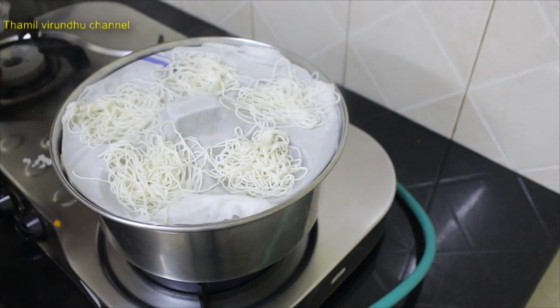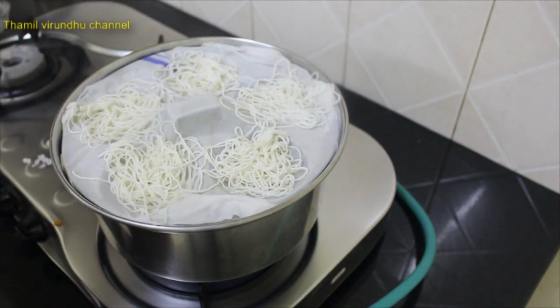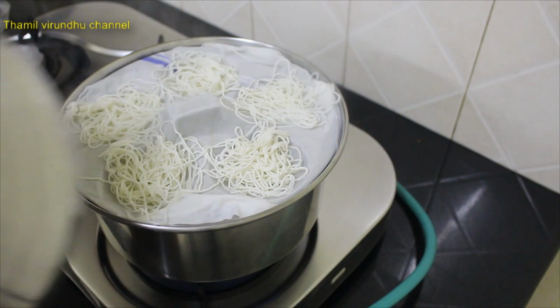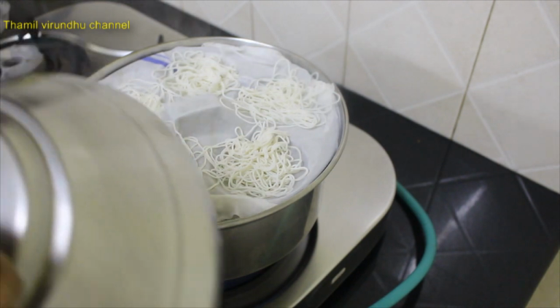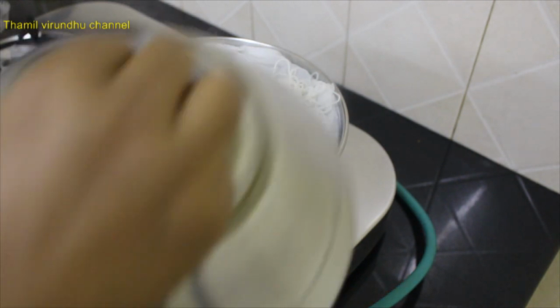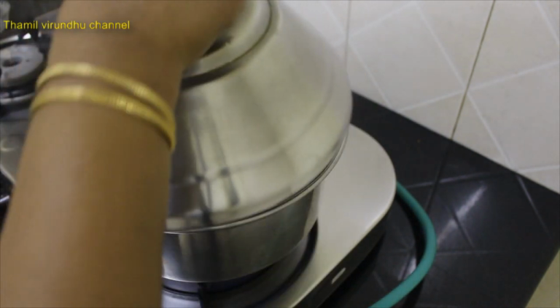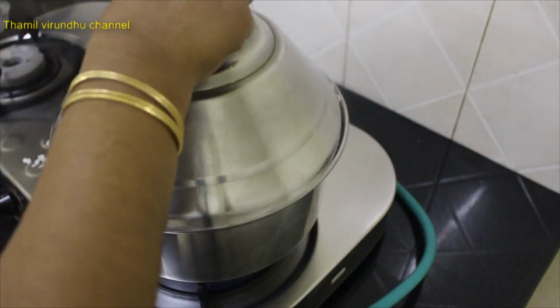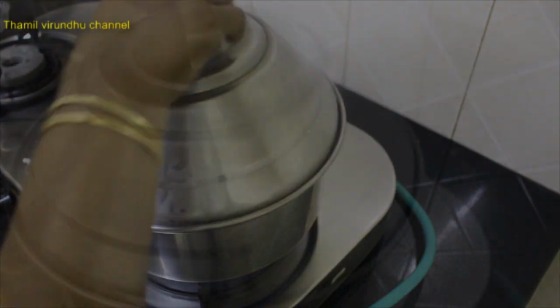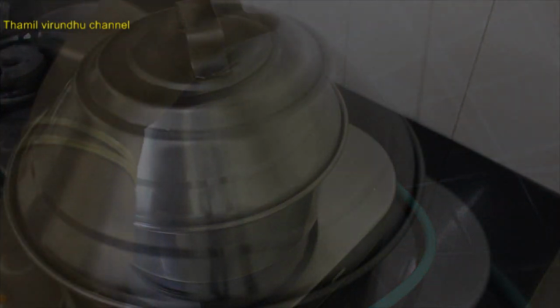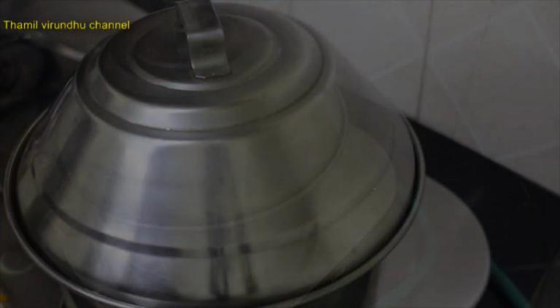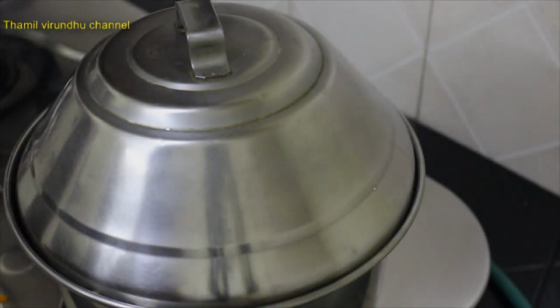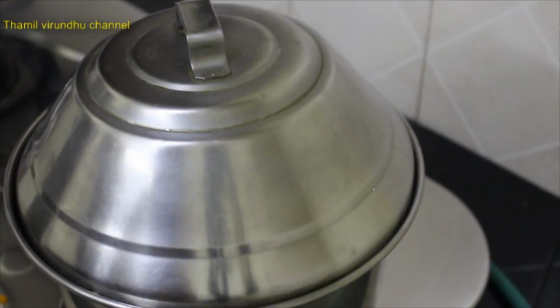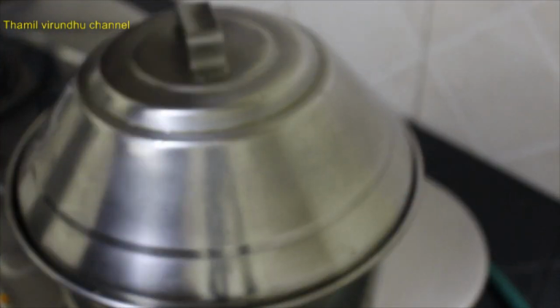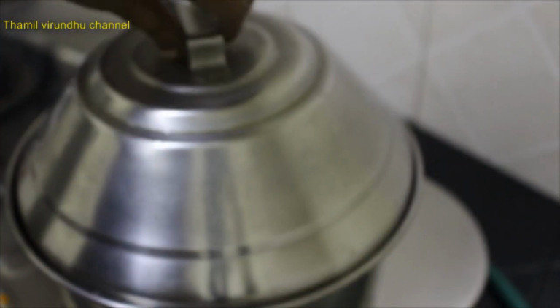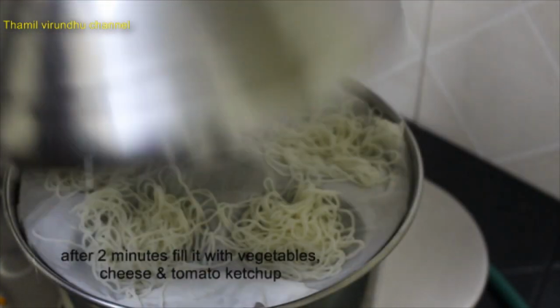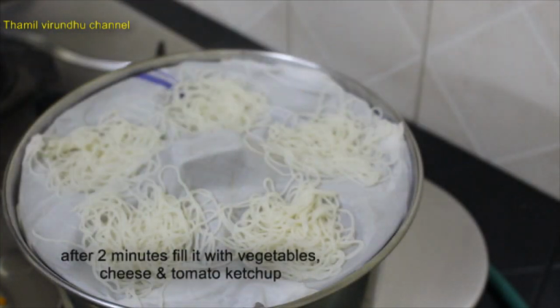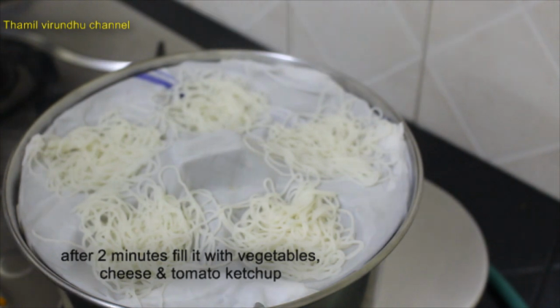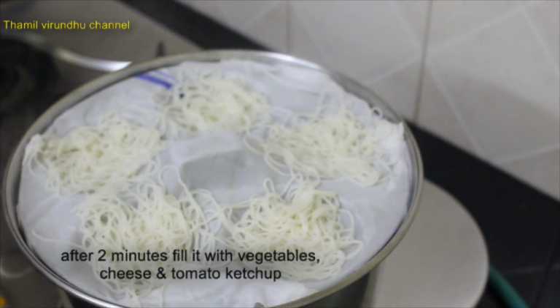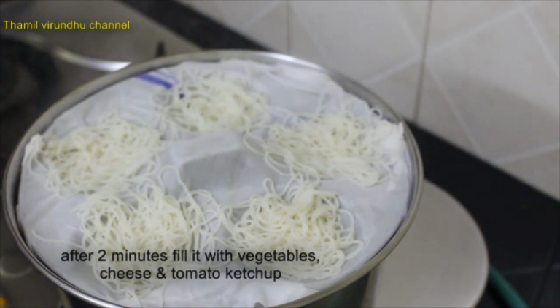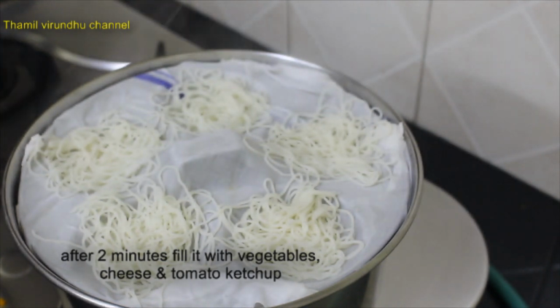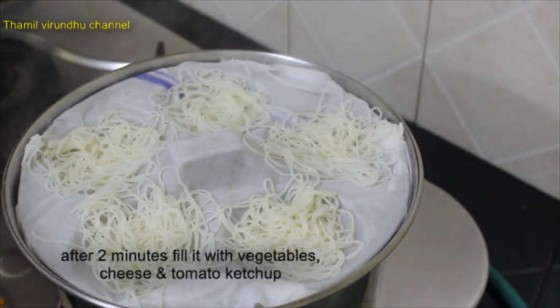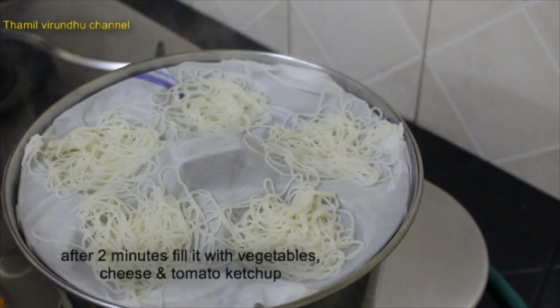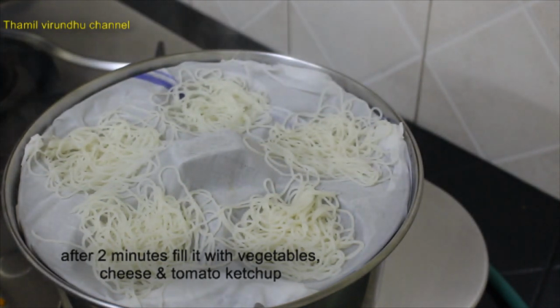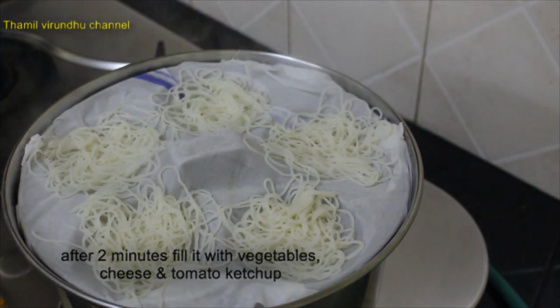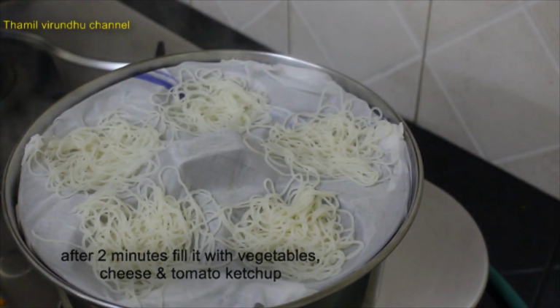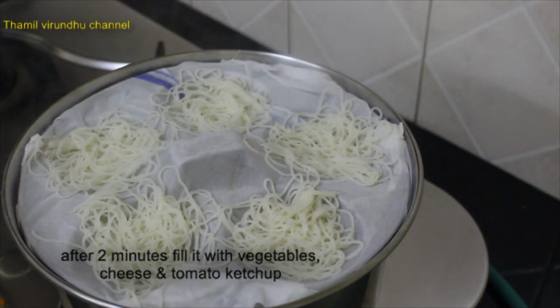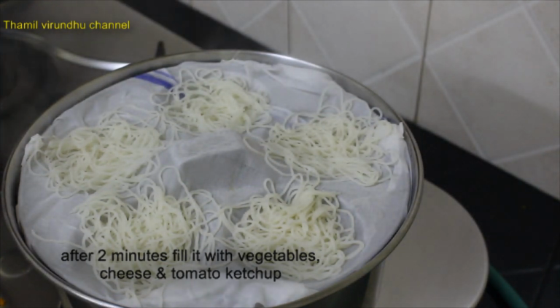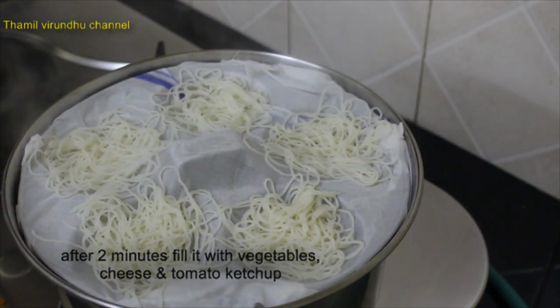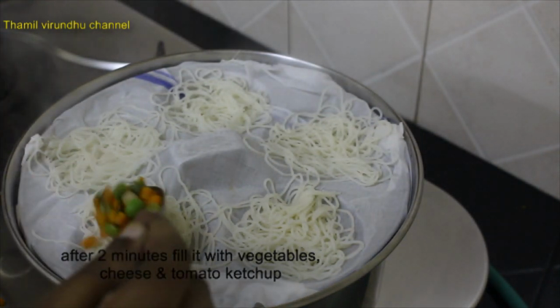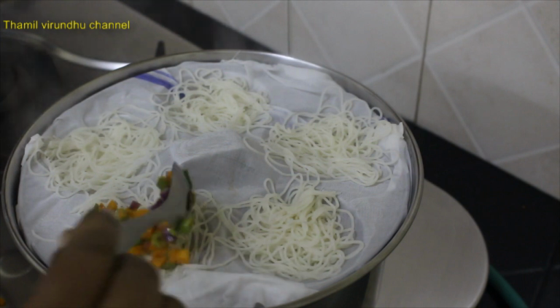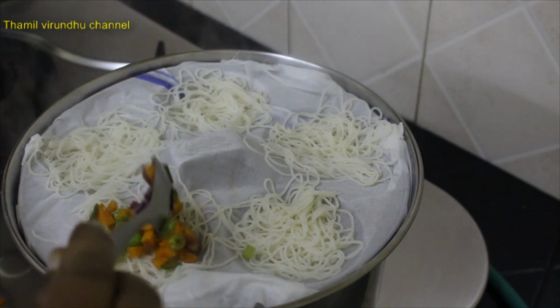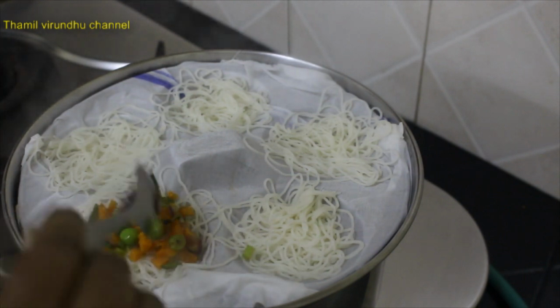Add 1-2 minutes to make it. Put it in a bowl.